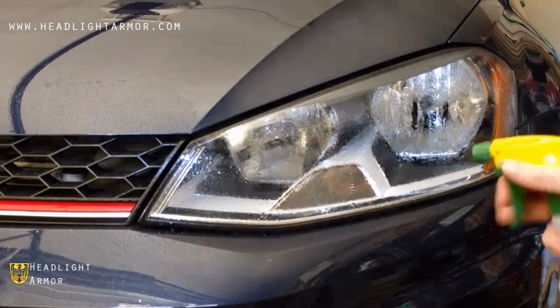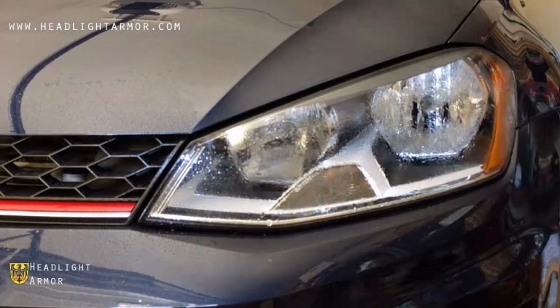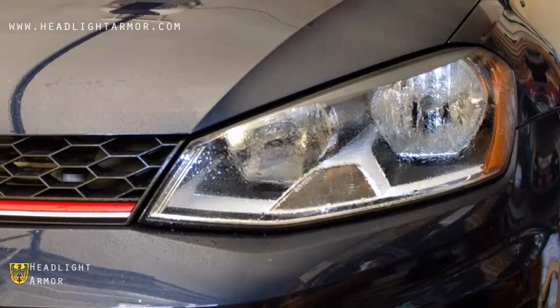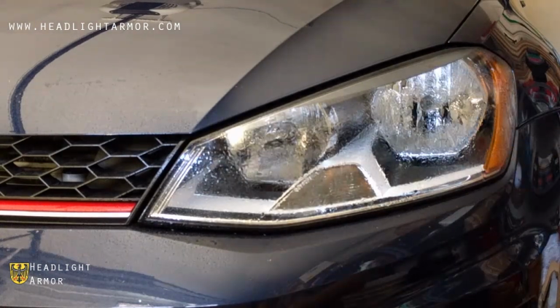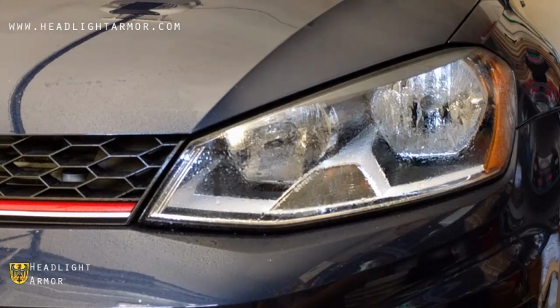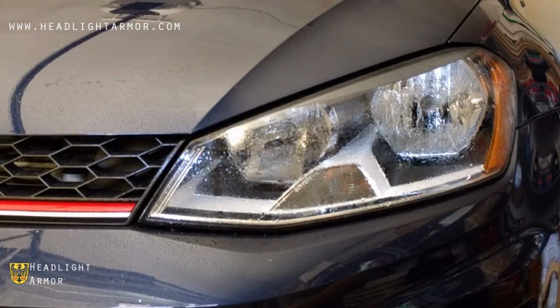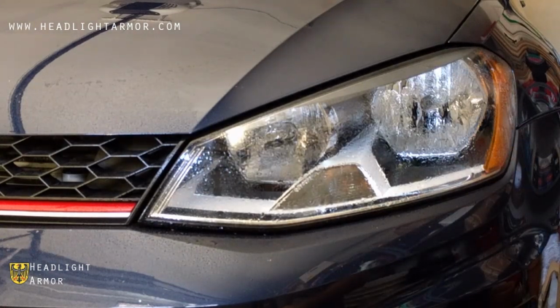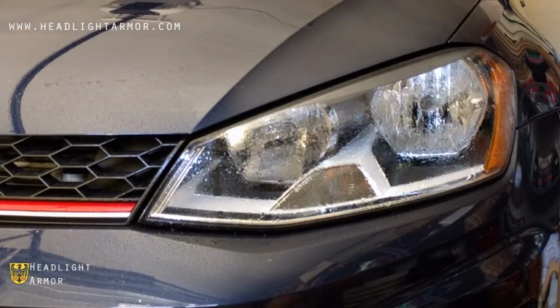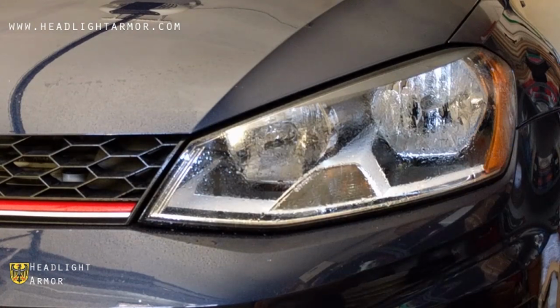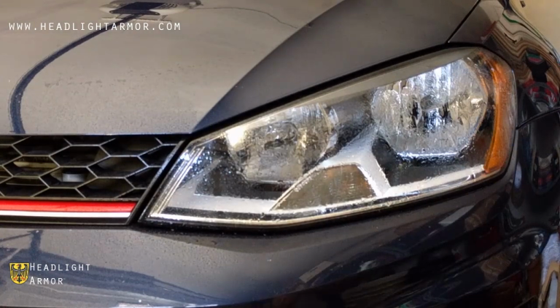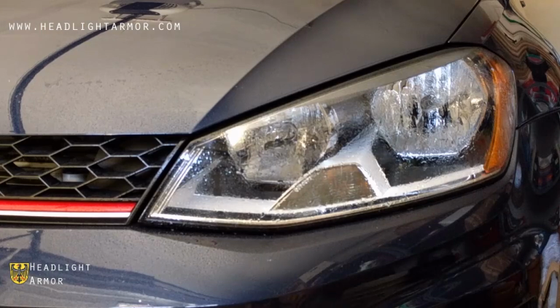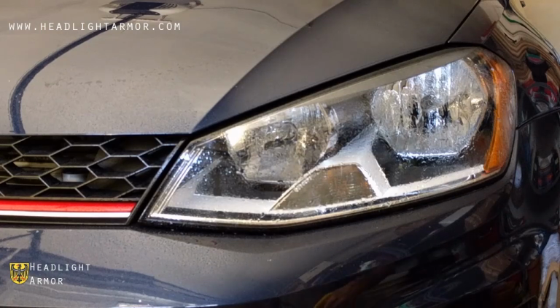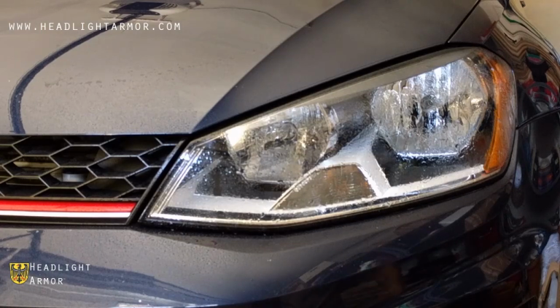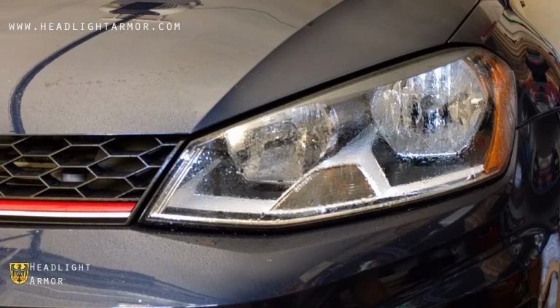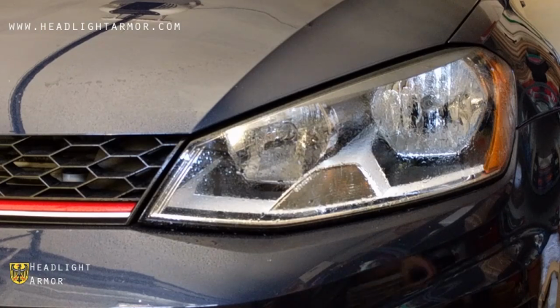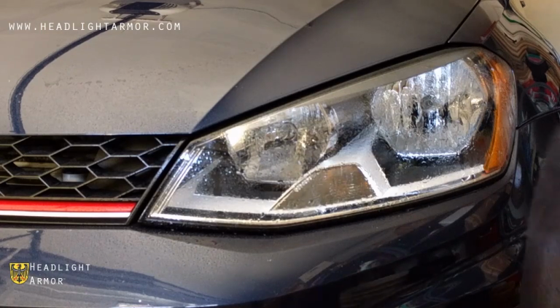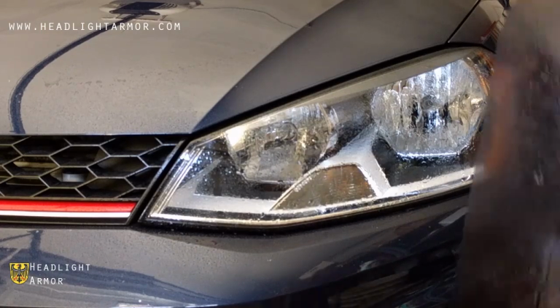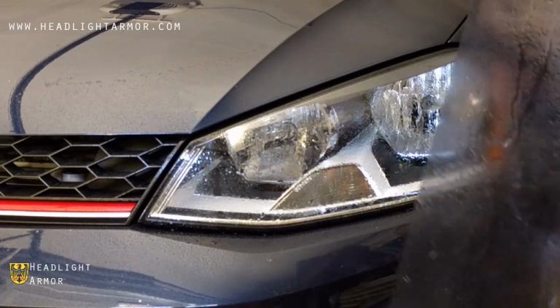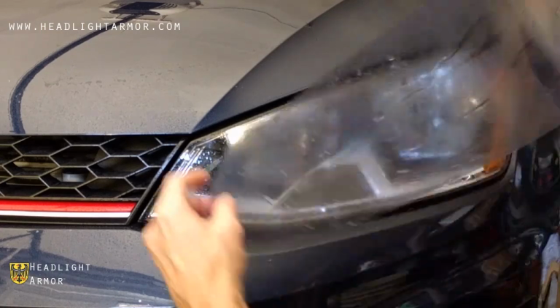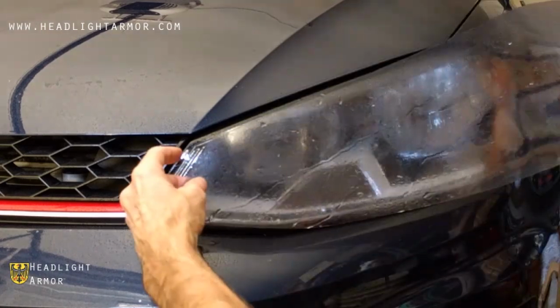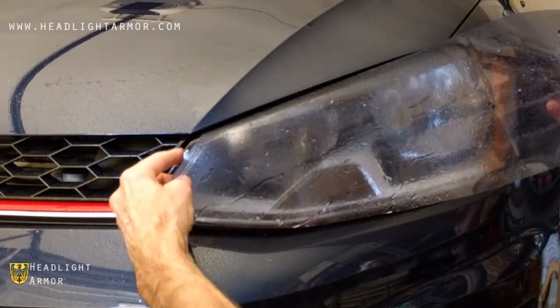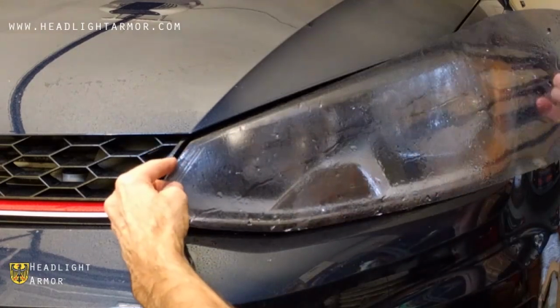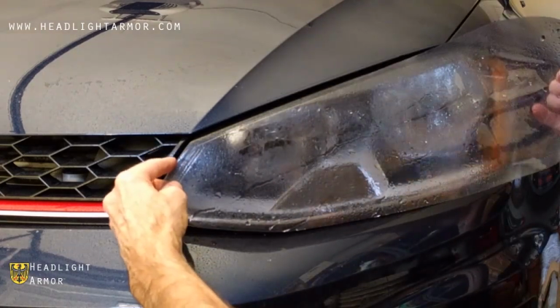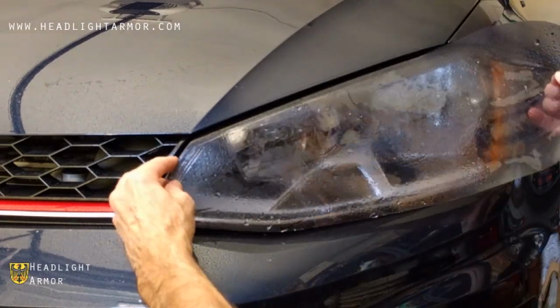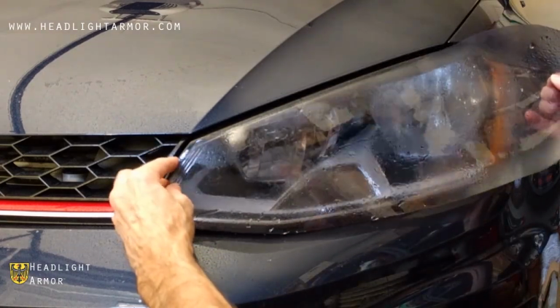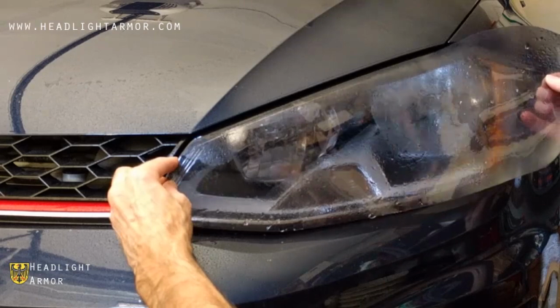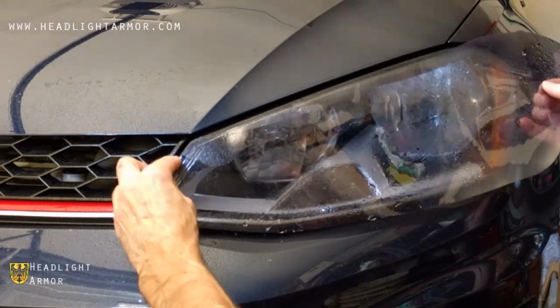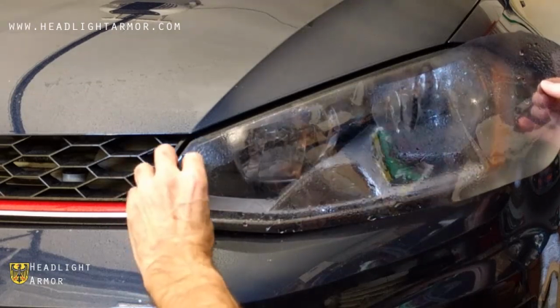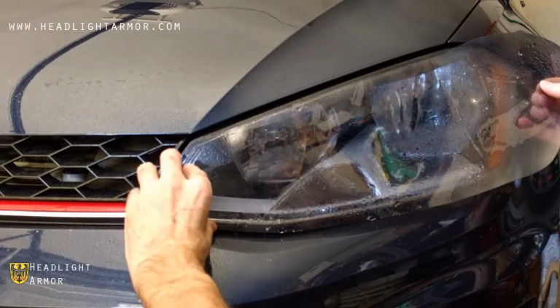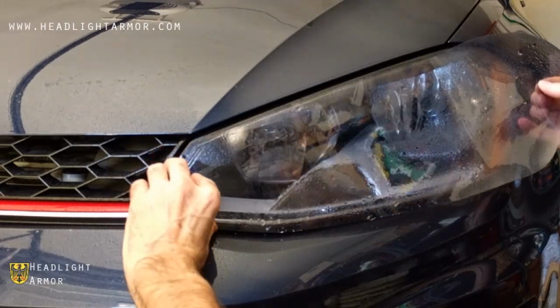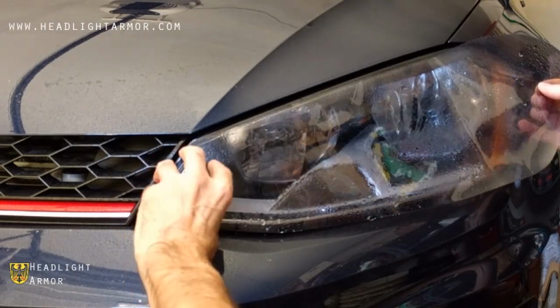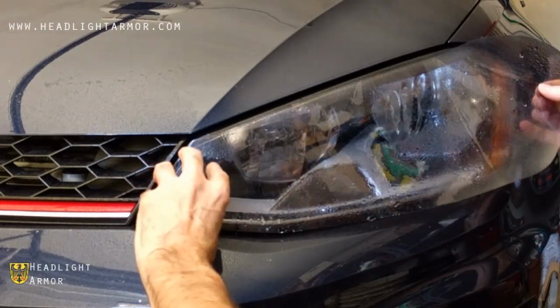Once you have your headlight clean, mist down the surface of the lens with water. Remove the kit from the backing paper, mist down the adhesive side with water, and align to the inner corner of the headlight as shown.